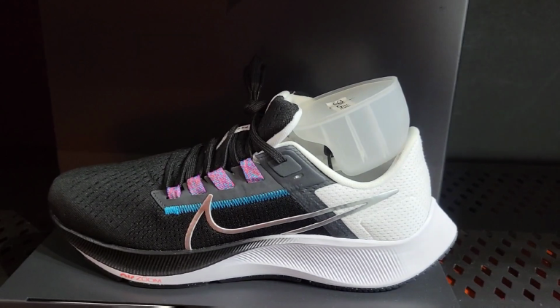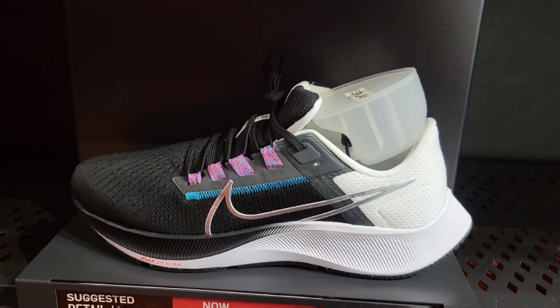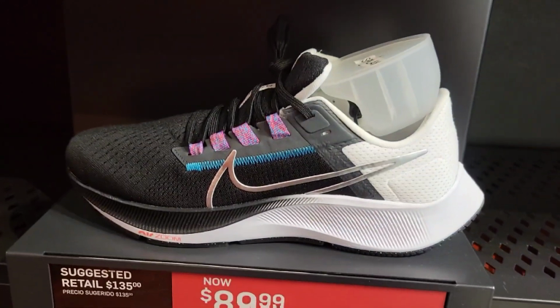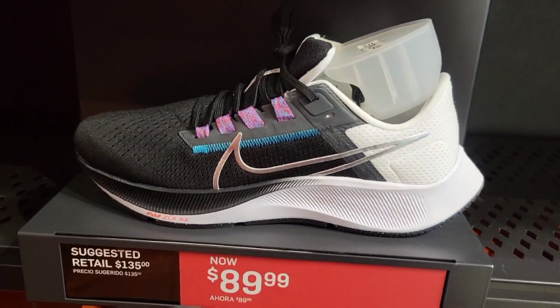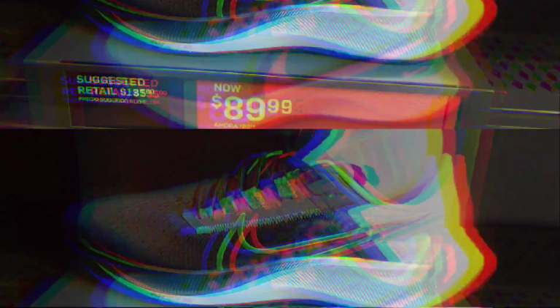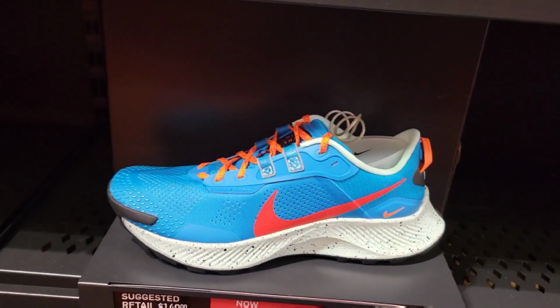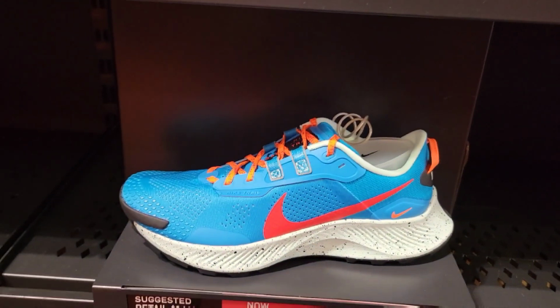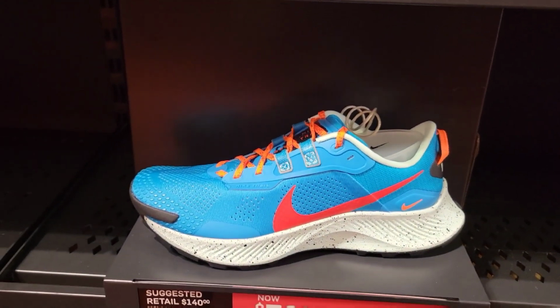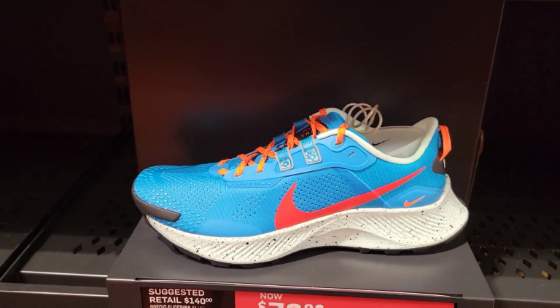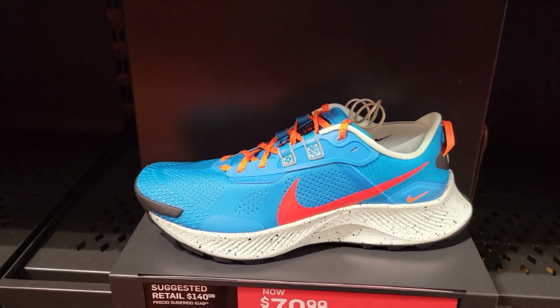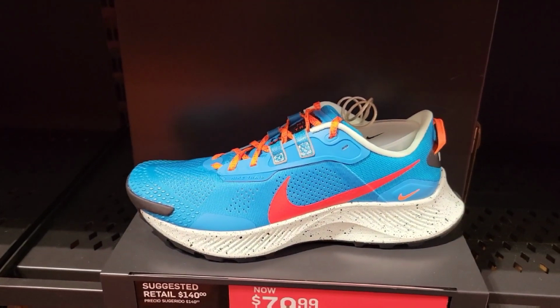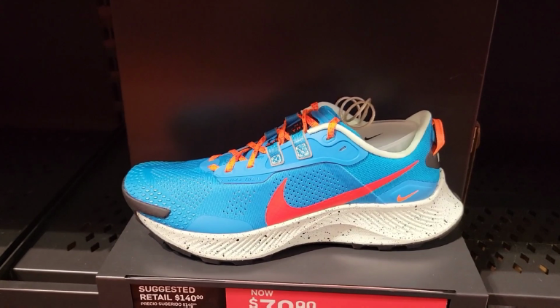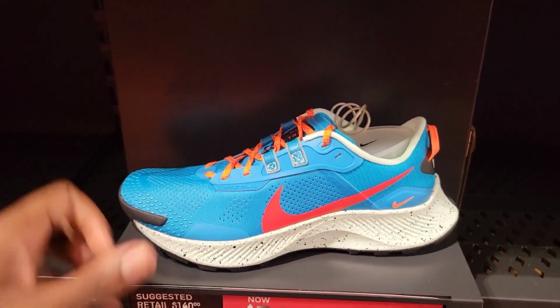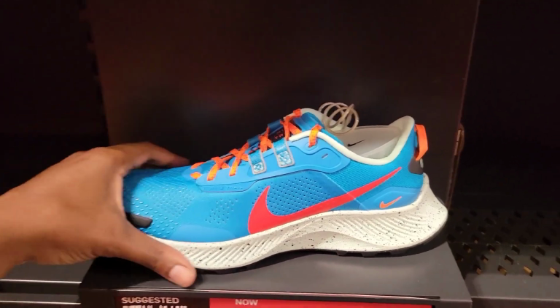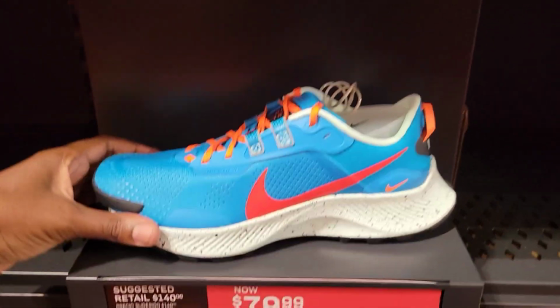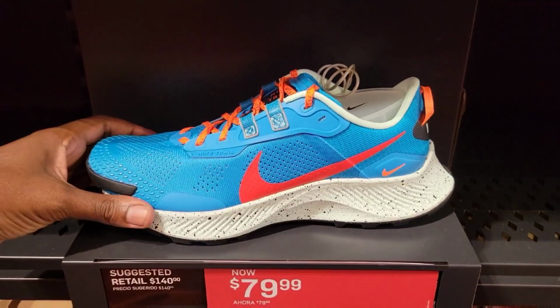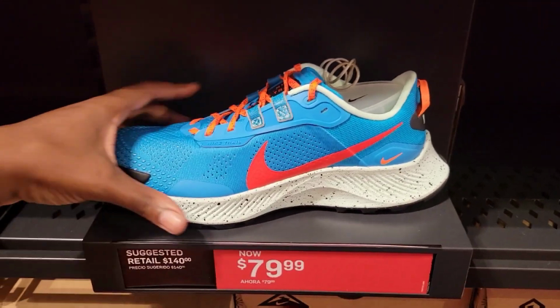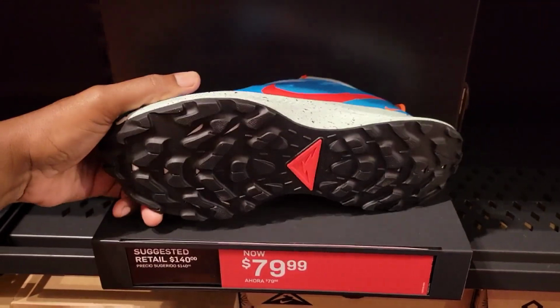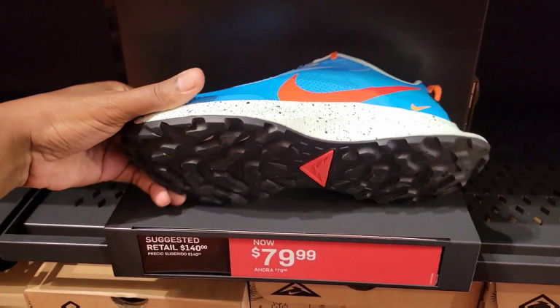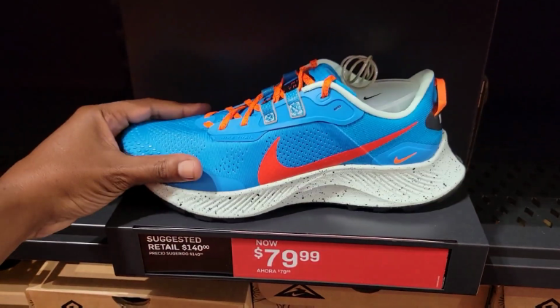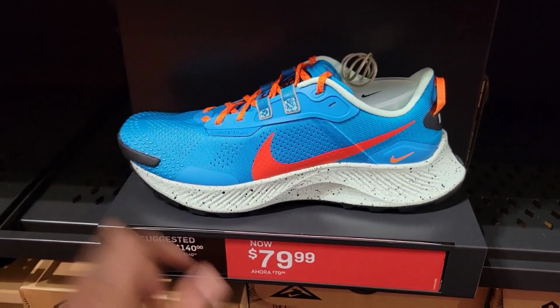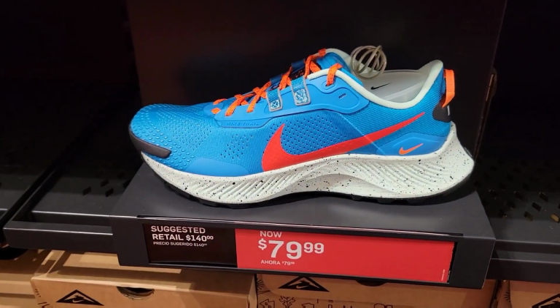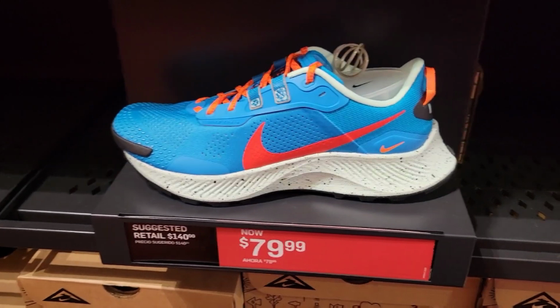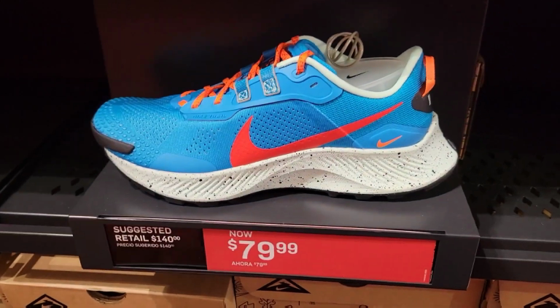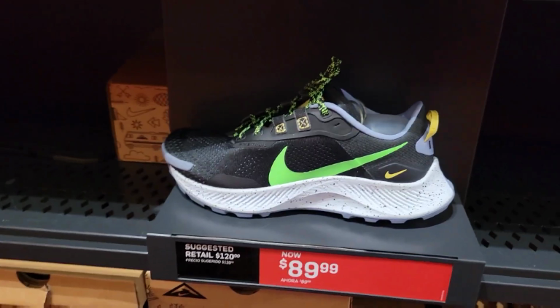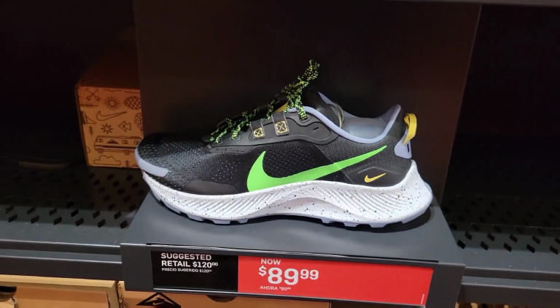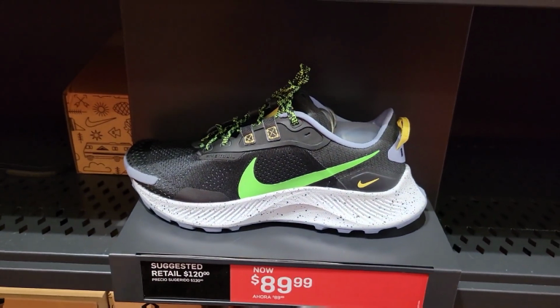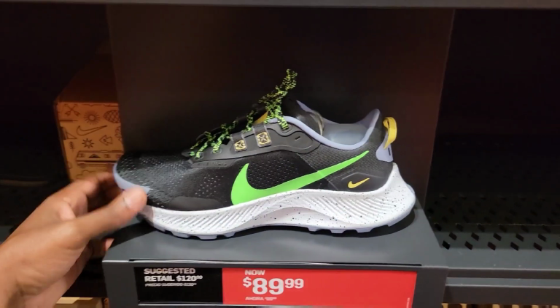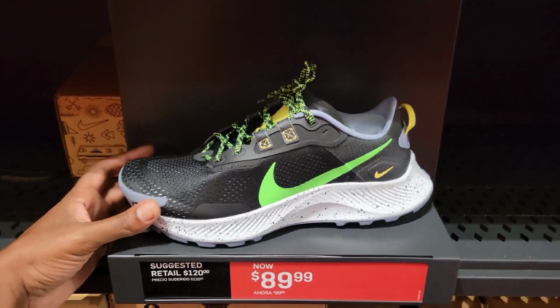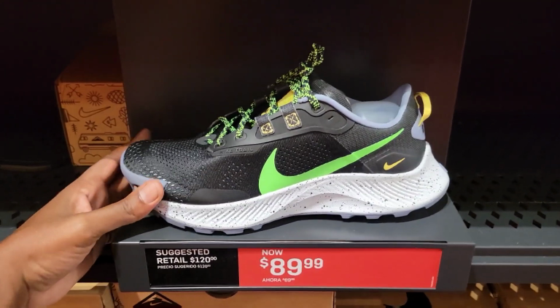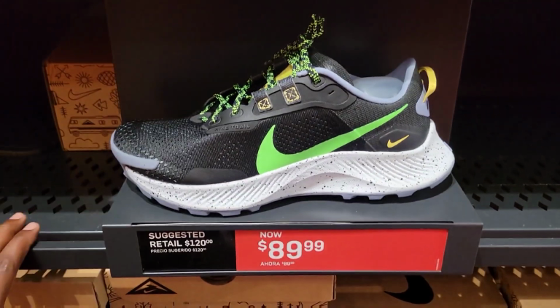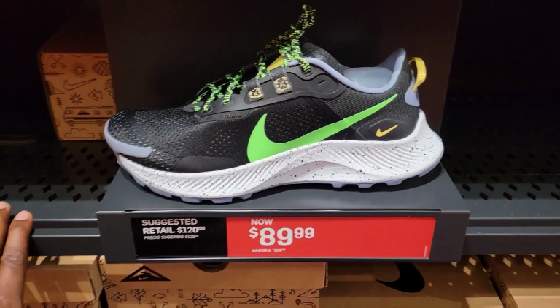These right here are $89 from $135. Nike Pegasus Trail 3, 79 bucks as opposed to $140. This is actually a really dope colorway and a really good price point for them, especially with the 30% off. This colorway is not too bad either — Pegasus Trail 3, pretty dope shoe.